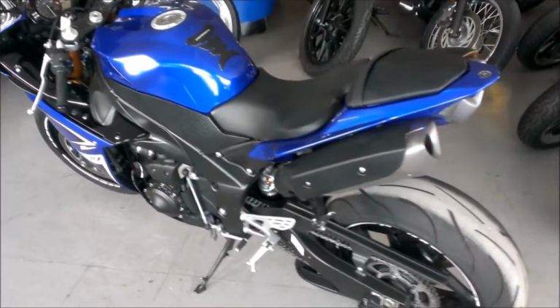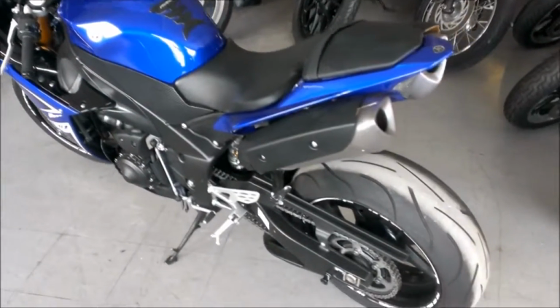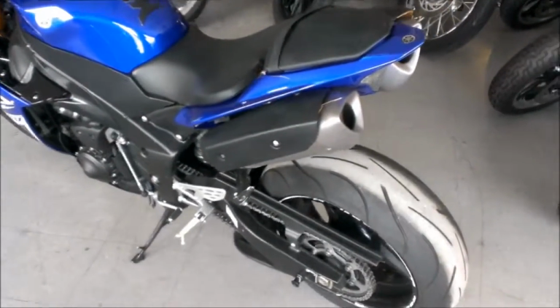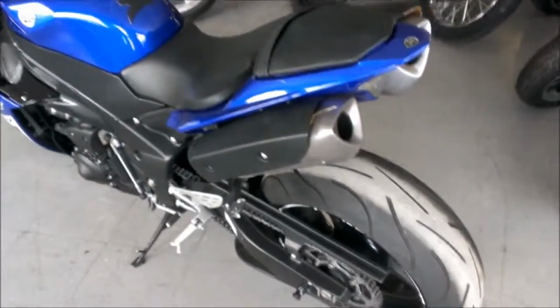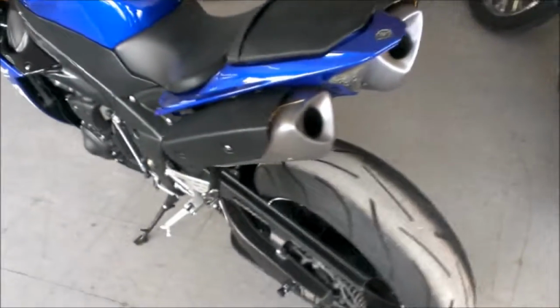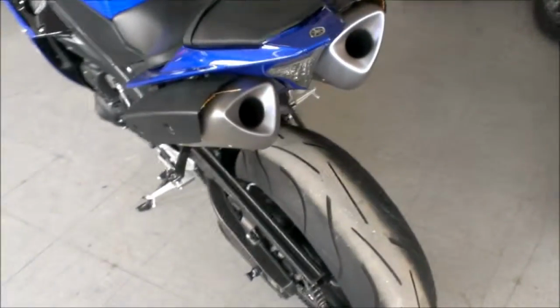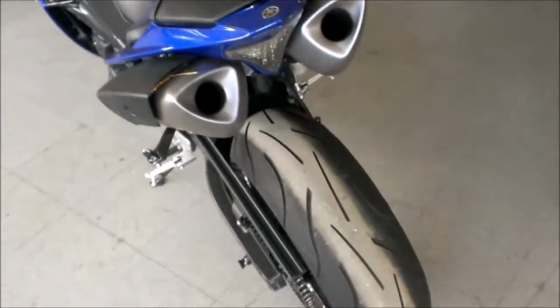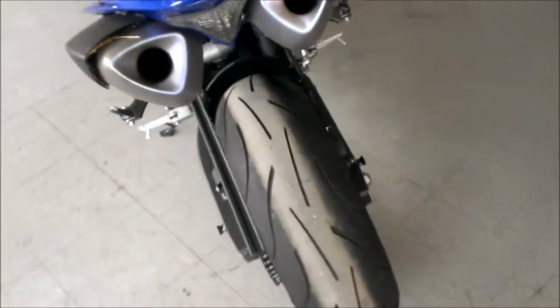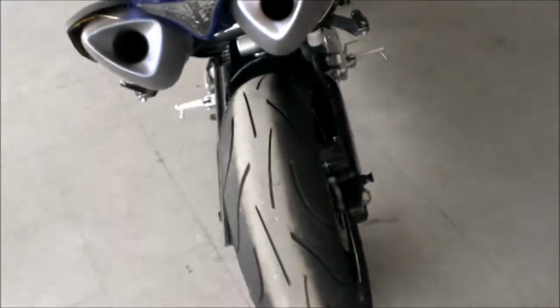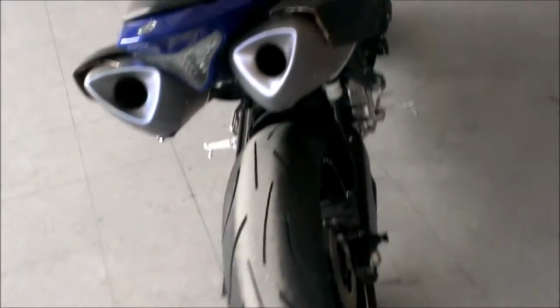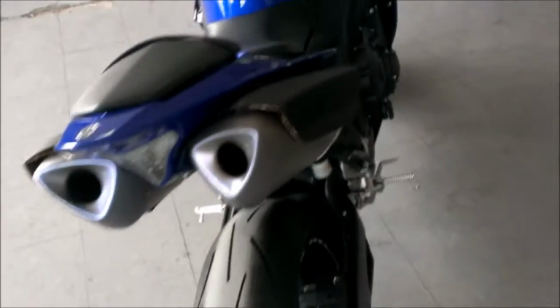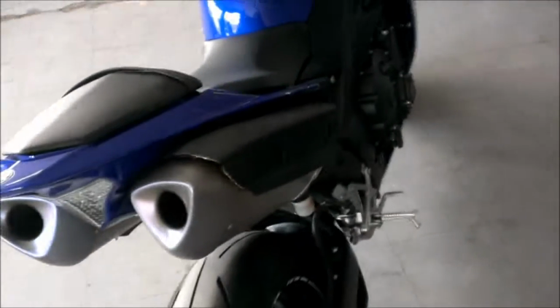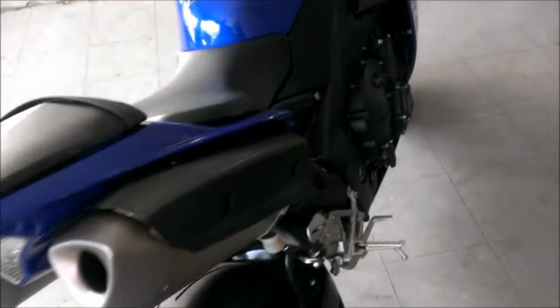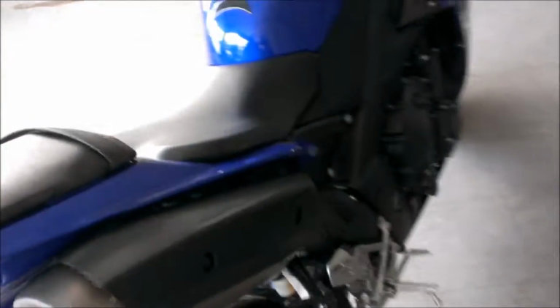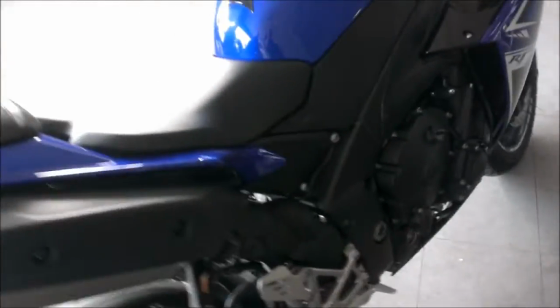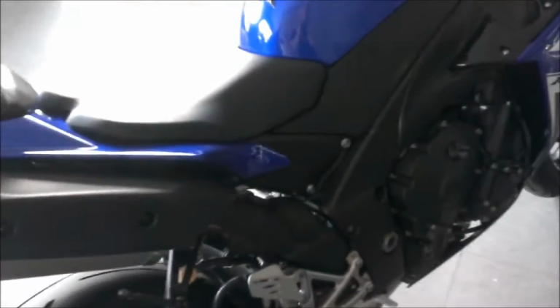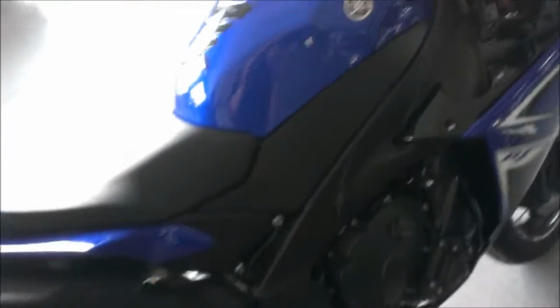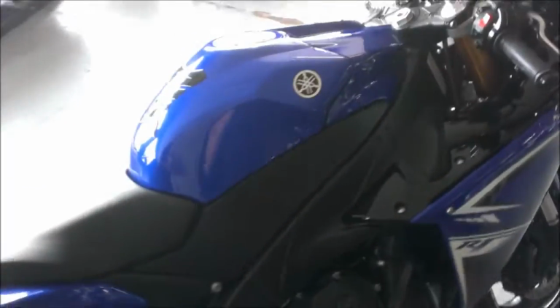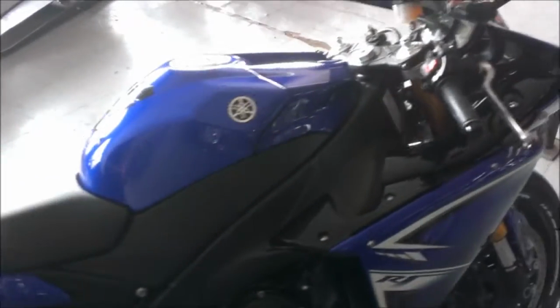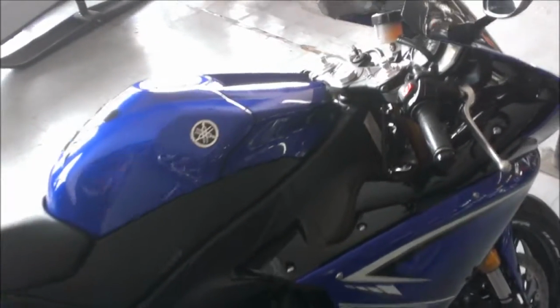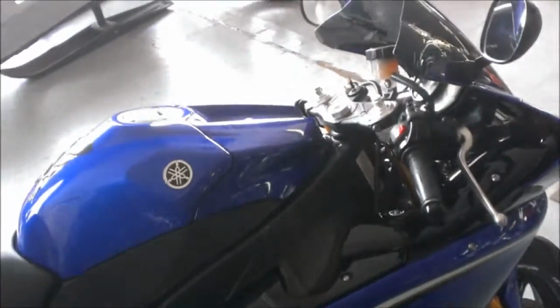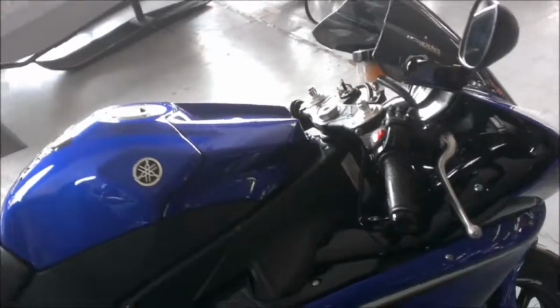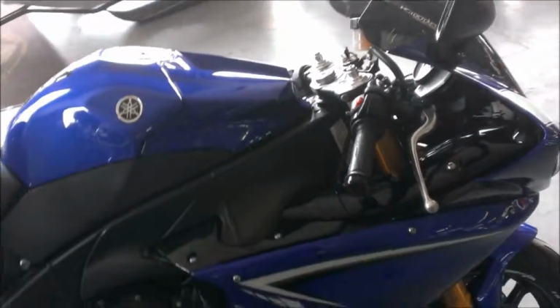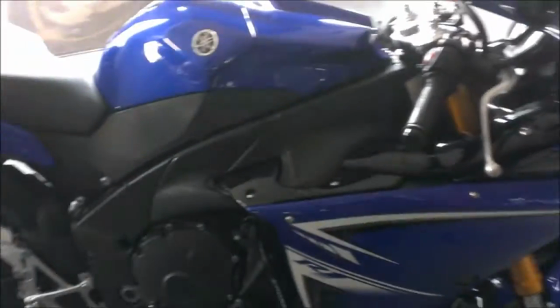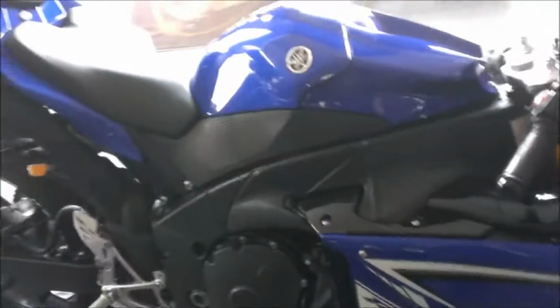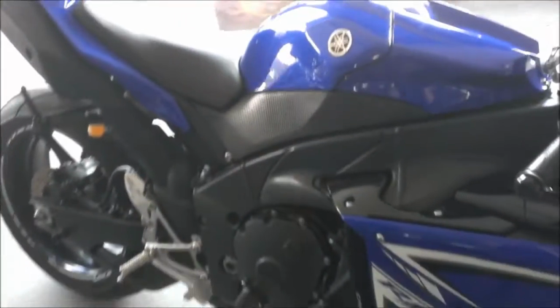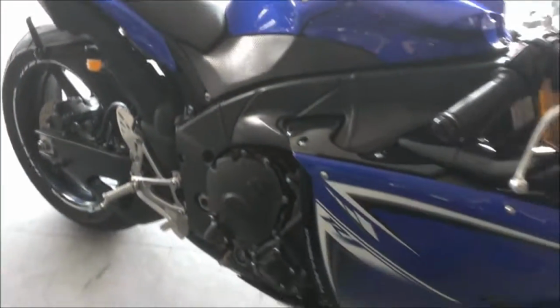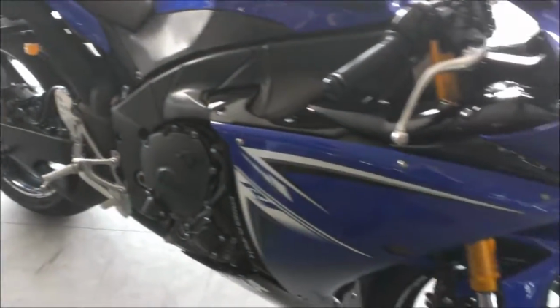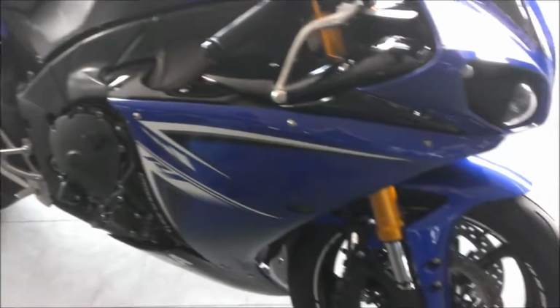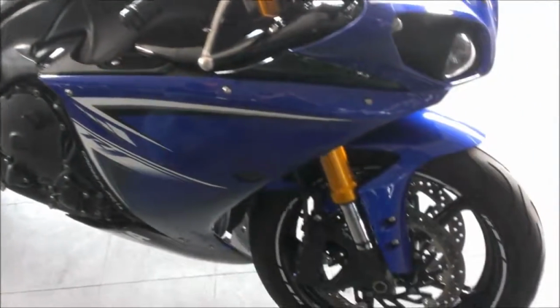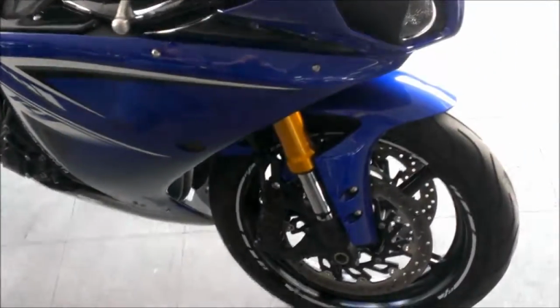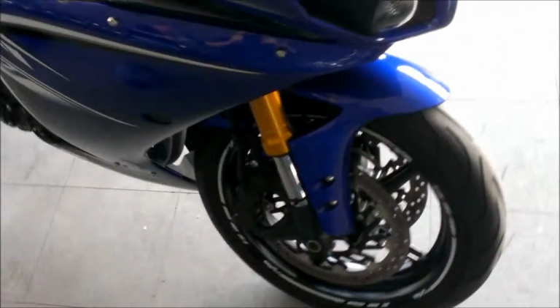We have a 2009 Yamaha R1 crotch rocket for sale in perfect condition. This bike includes a one-year warranty. It's Yamaha Racing Blue, has a hot bodies windscreen, fender eliminator kit, swing arm spindles, flush mount front turn signals, and more.